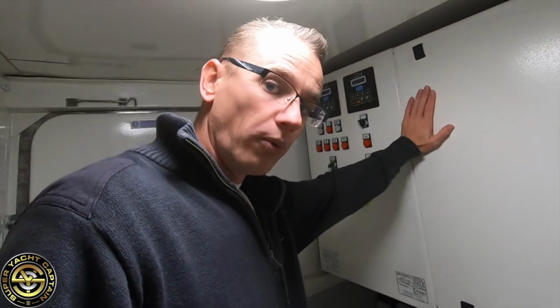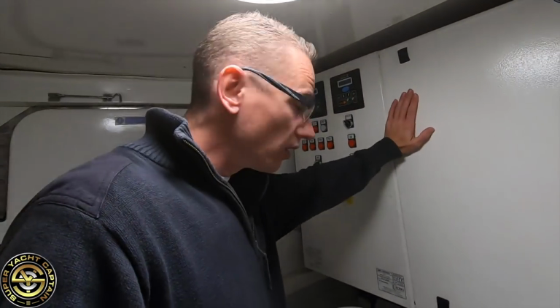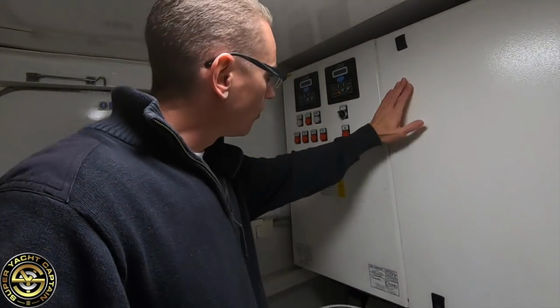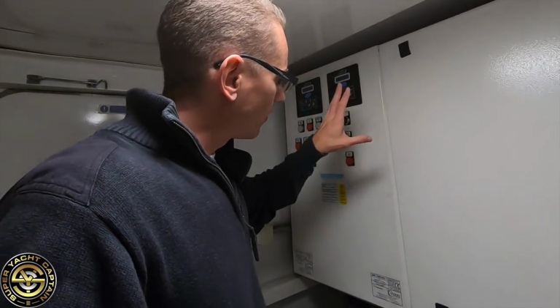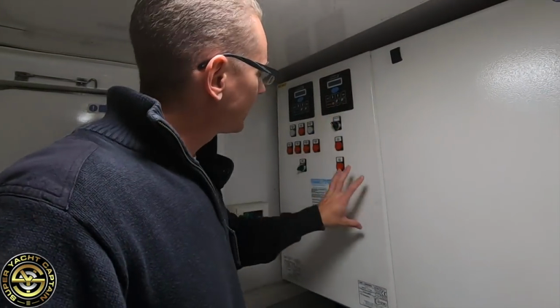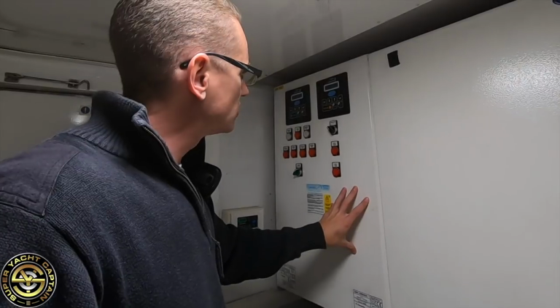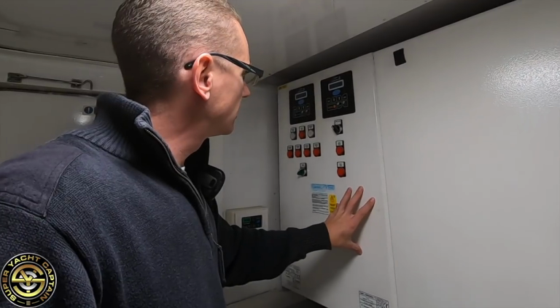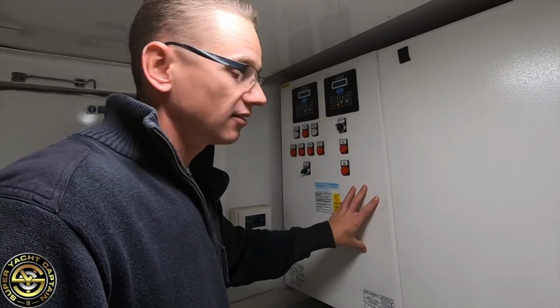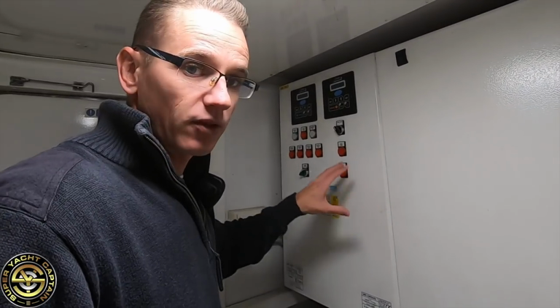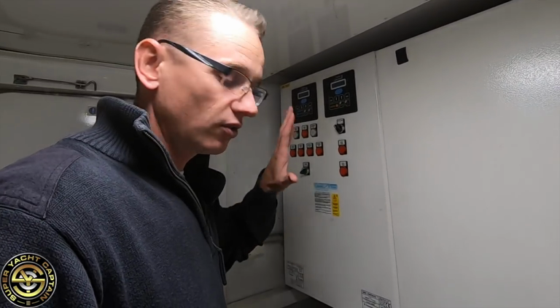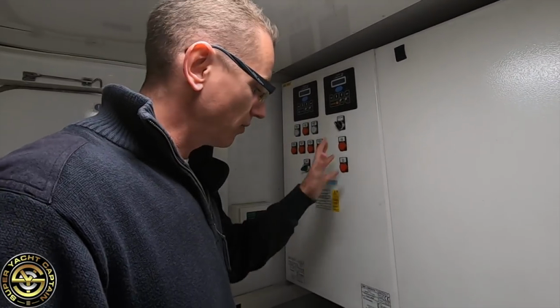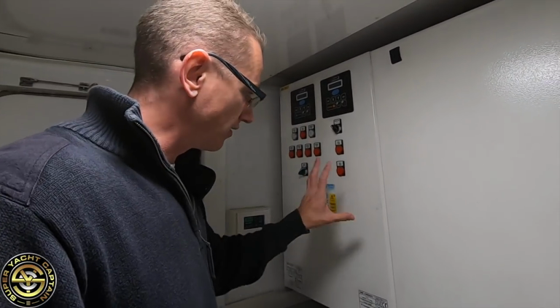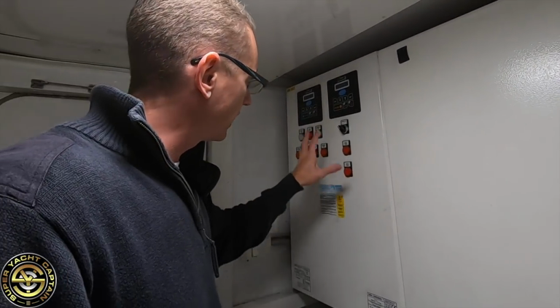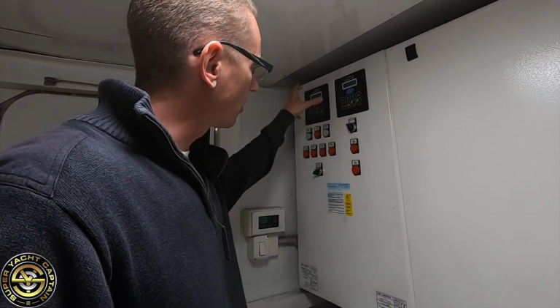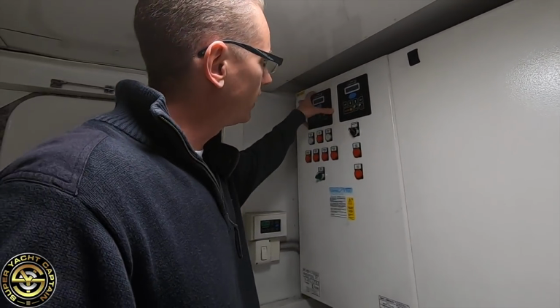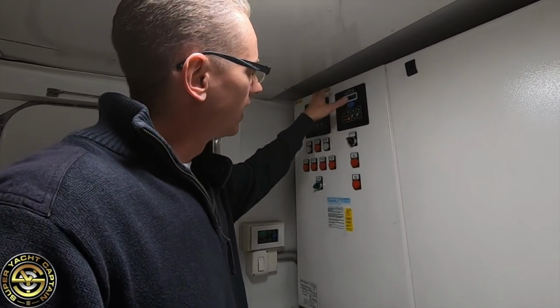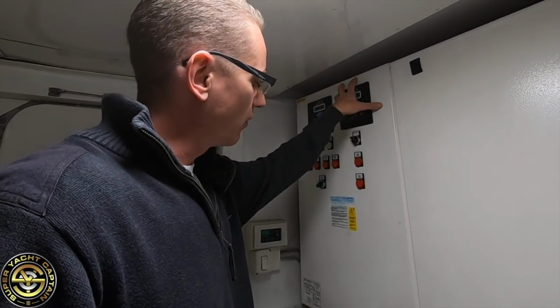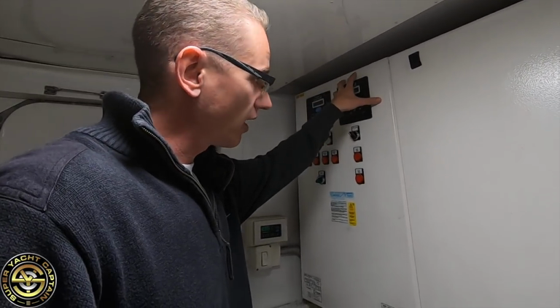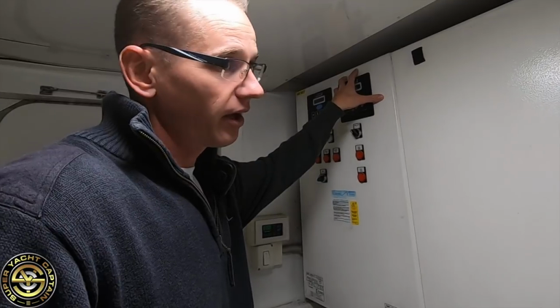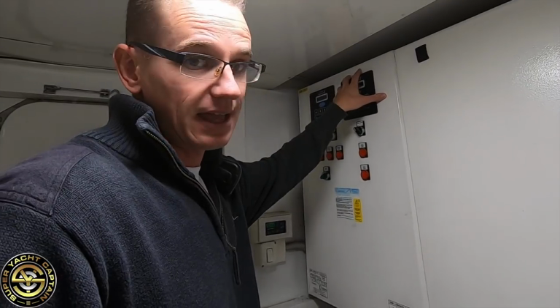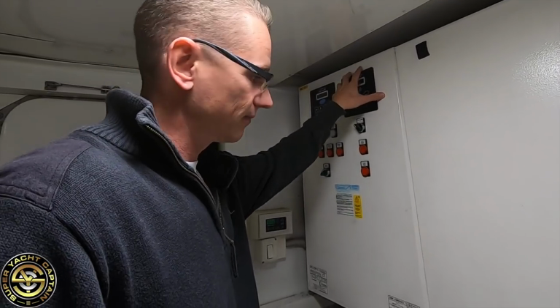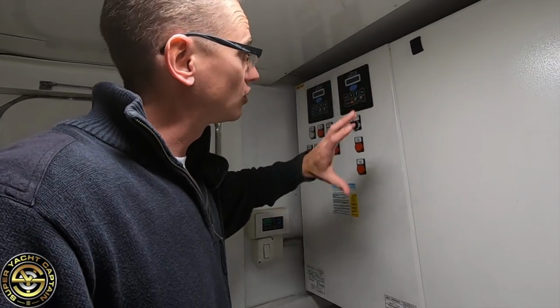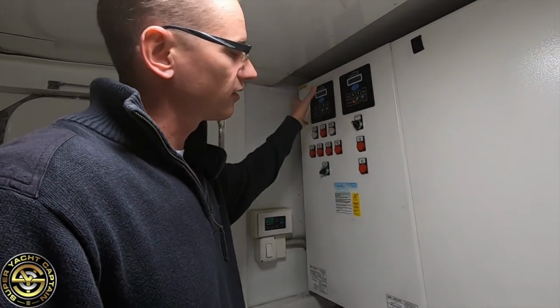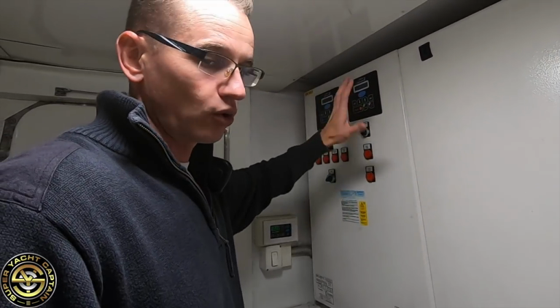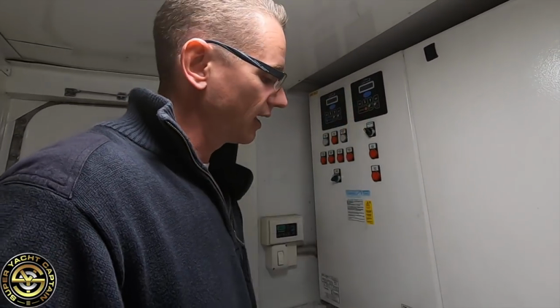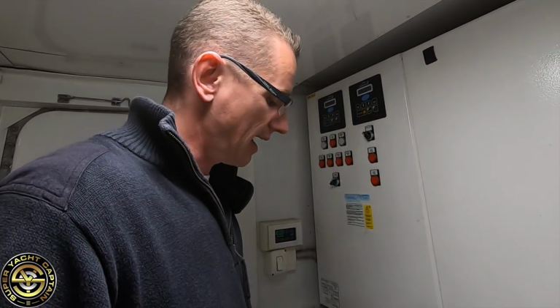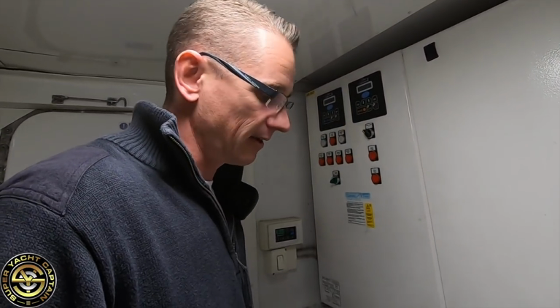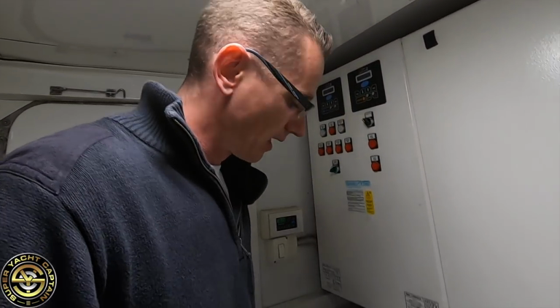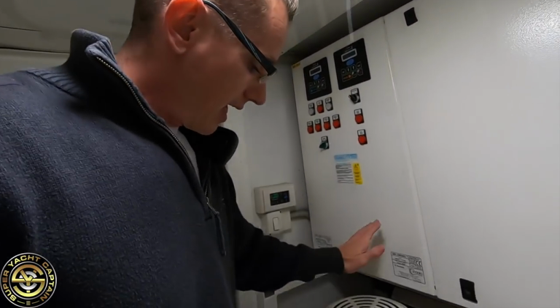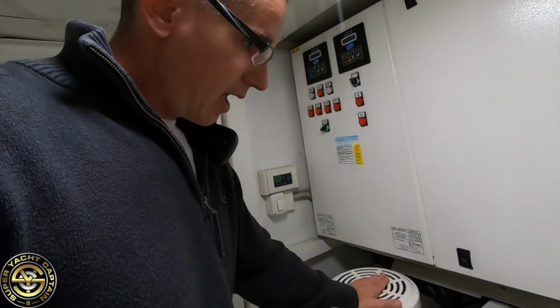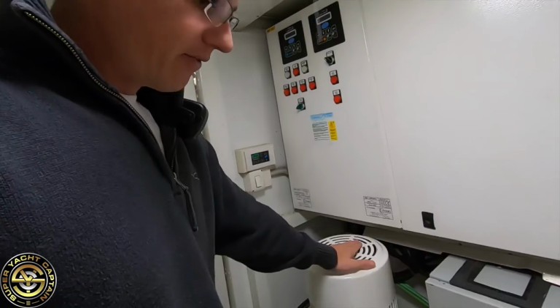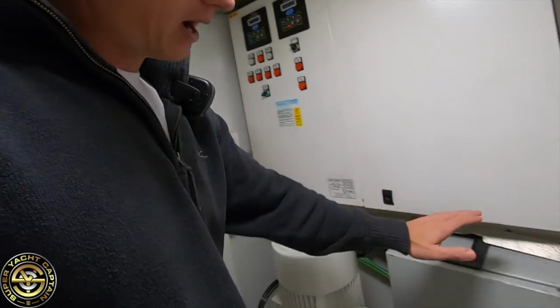Coming around here, this is the control board for our air conditioning system. We've got two separate systems: cooling and heating, with the pumps for each located here.